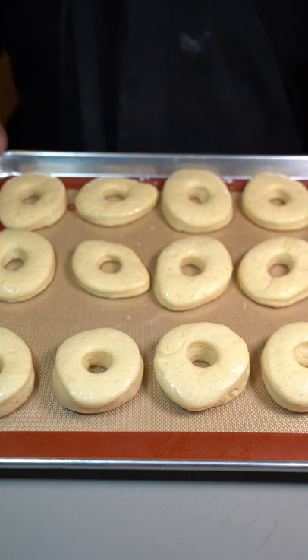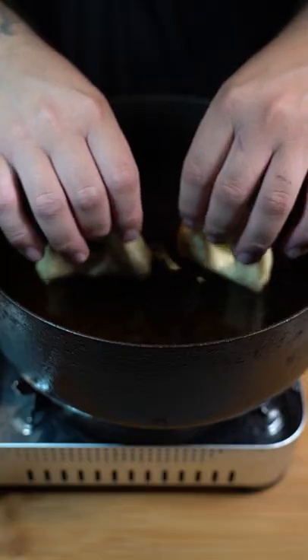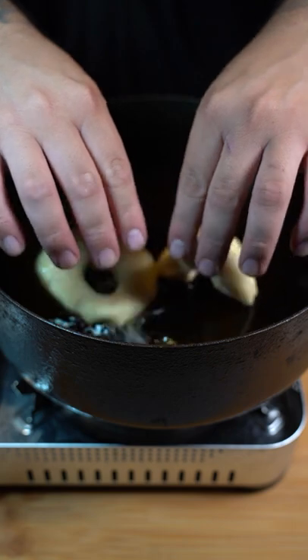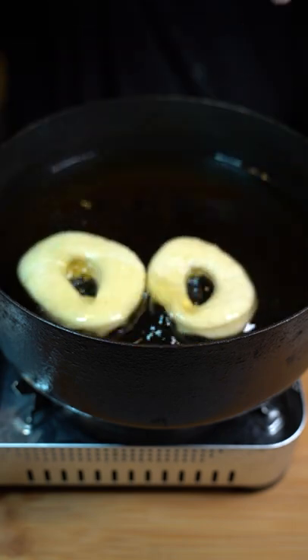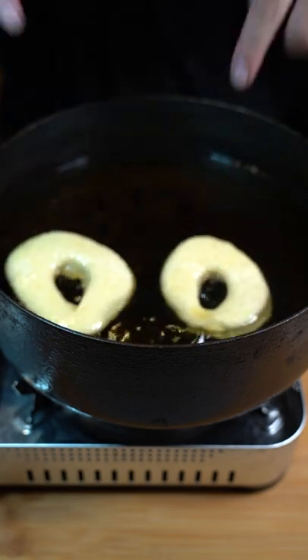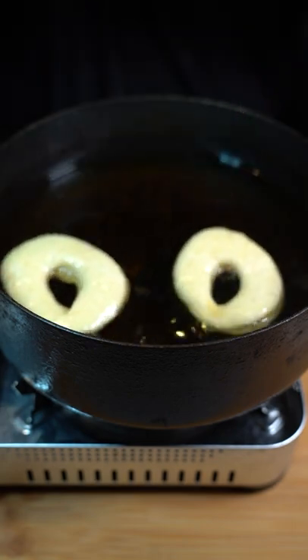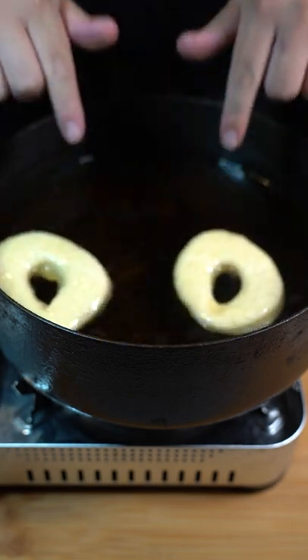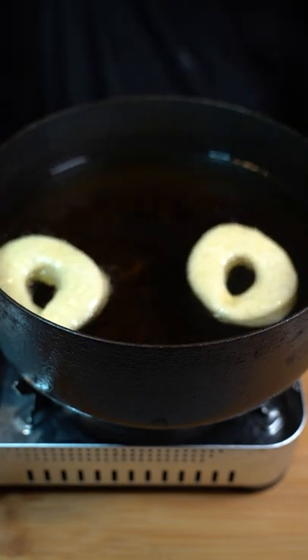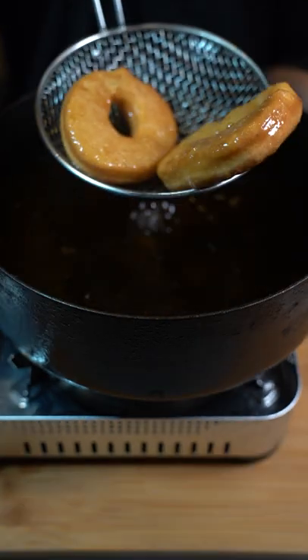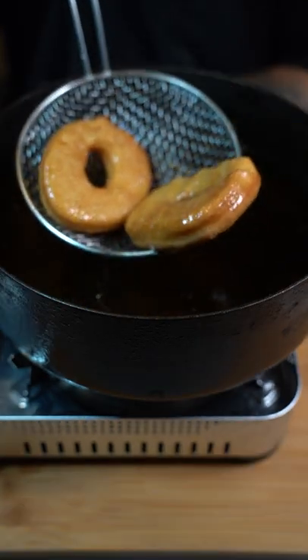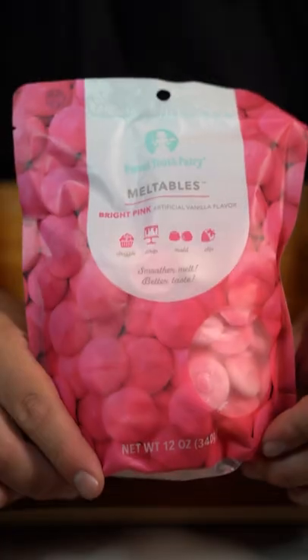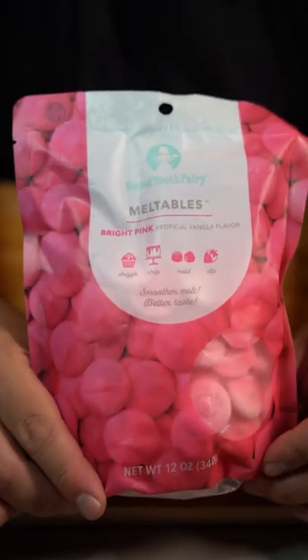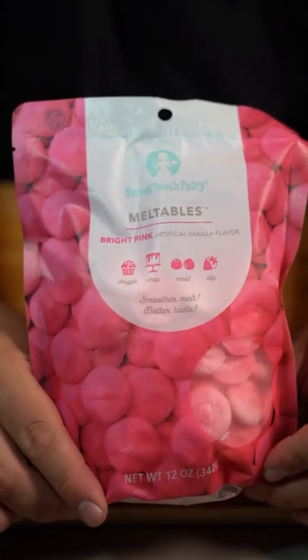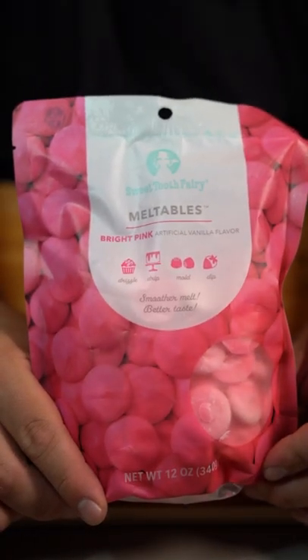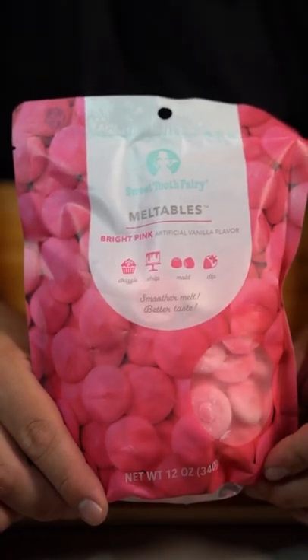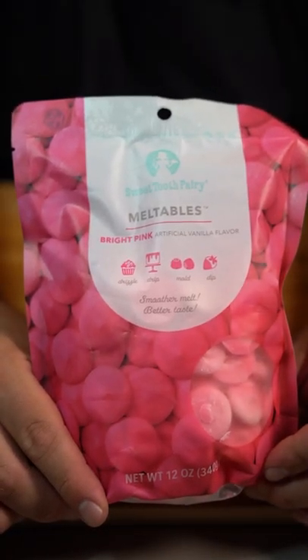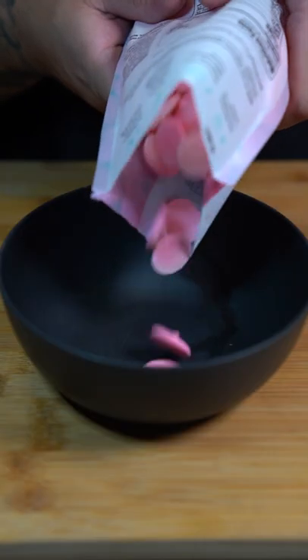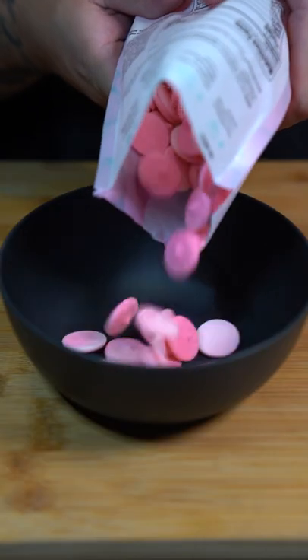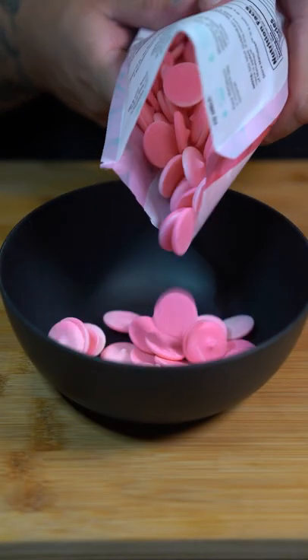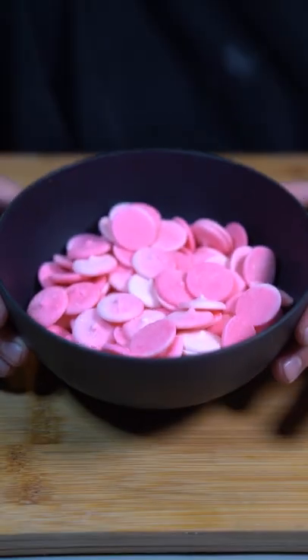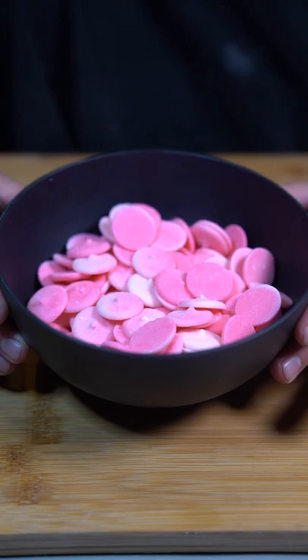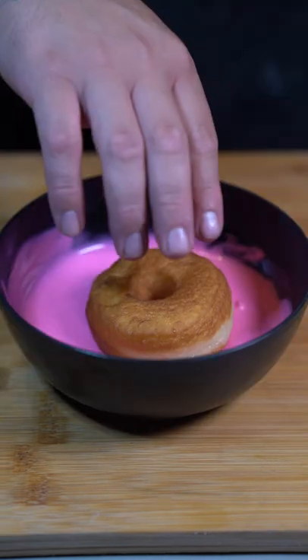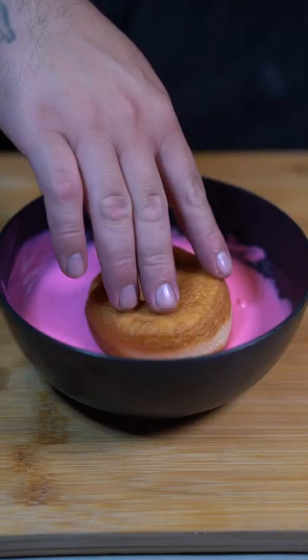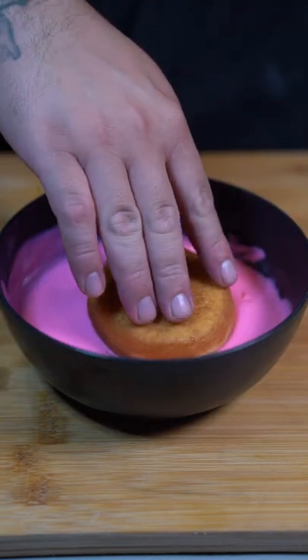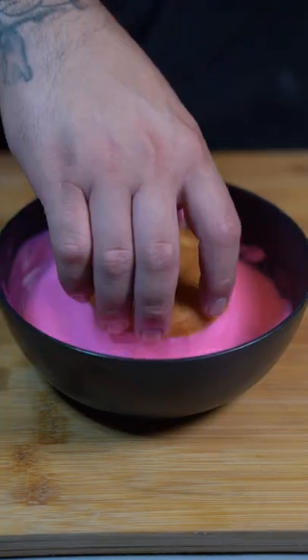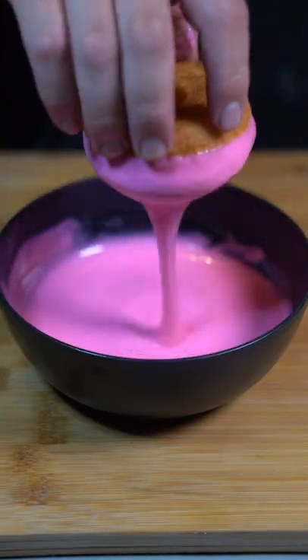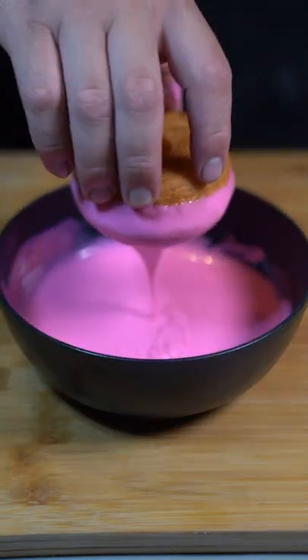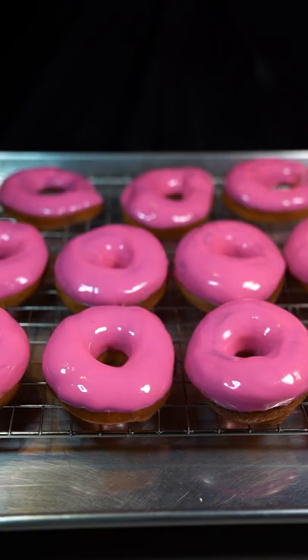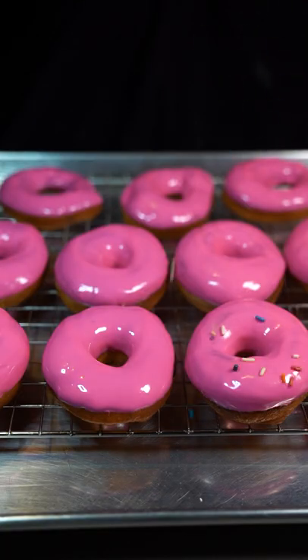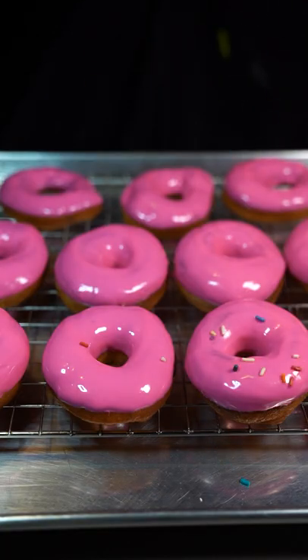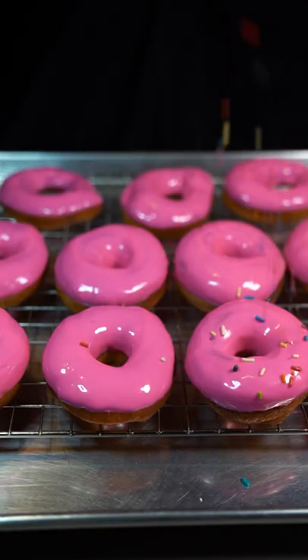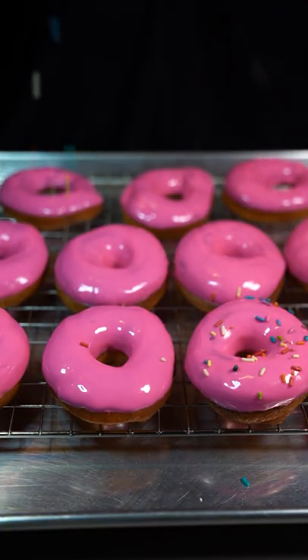Now put them to fry until golden brown. Use candy melts for your icing — melt them, dip your donuts, and throw some sprinkles on them.